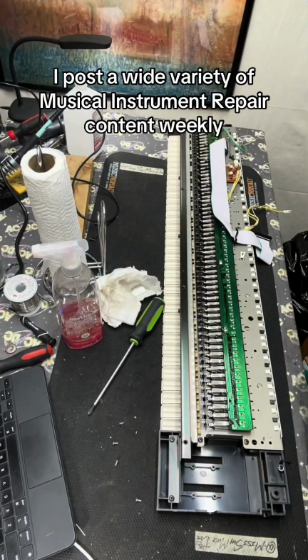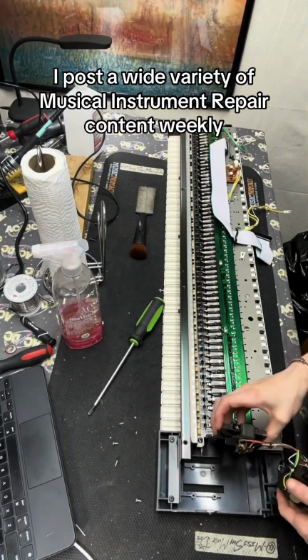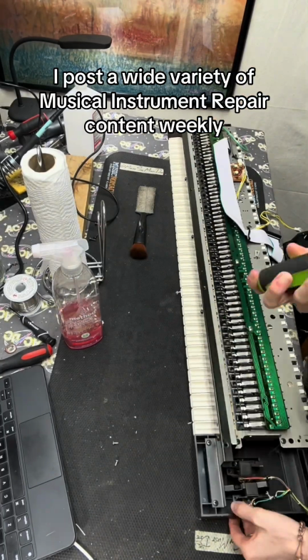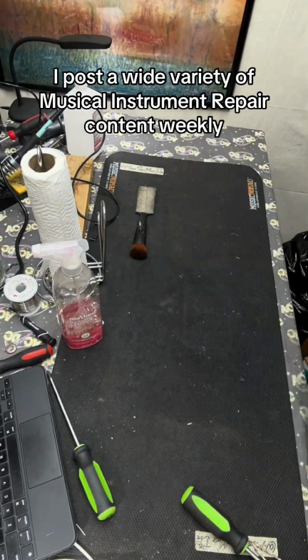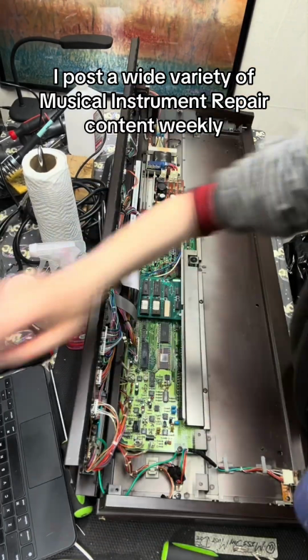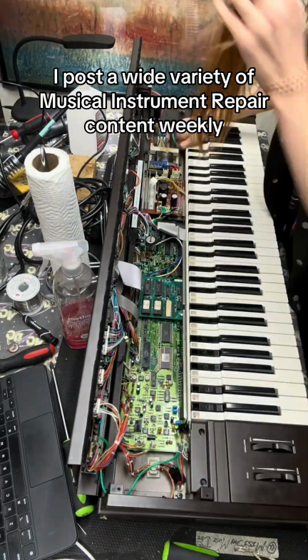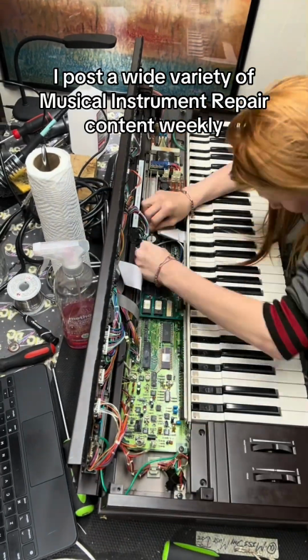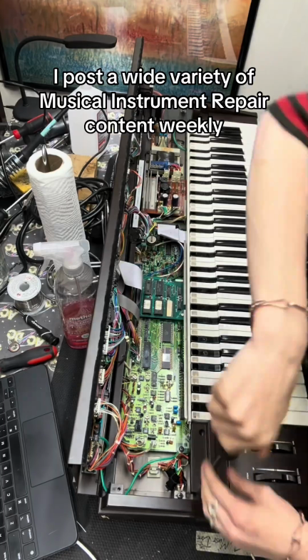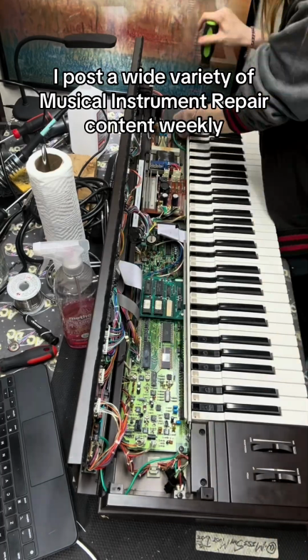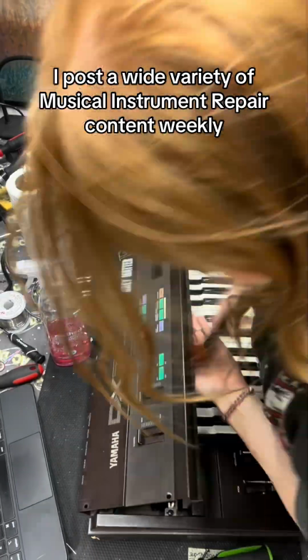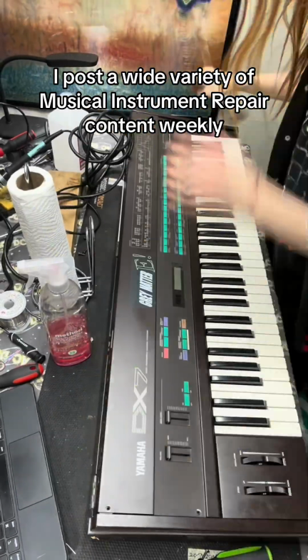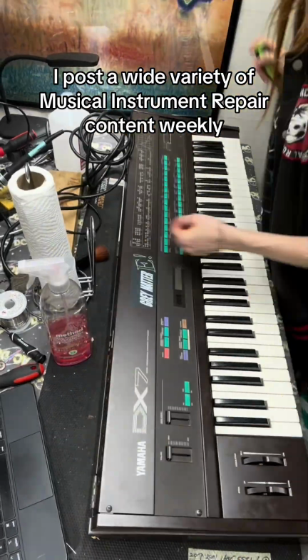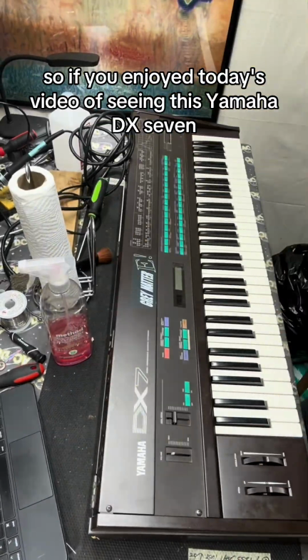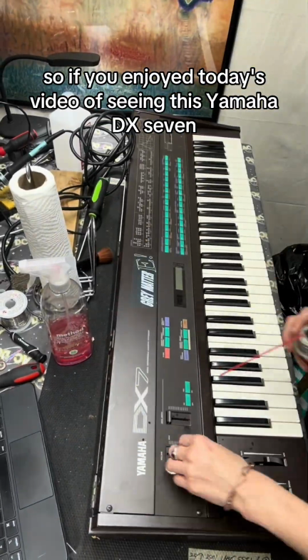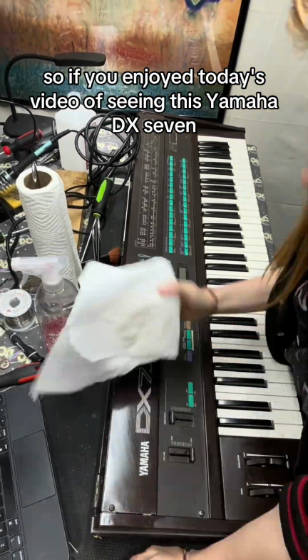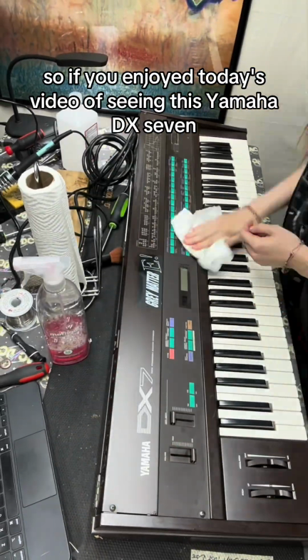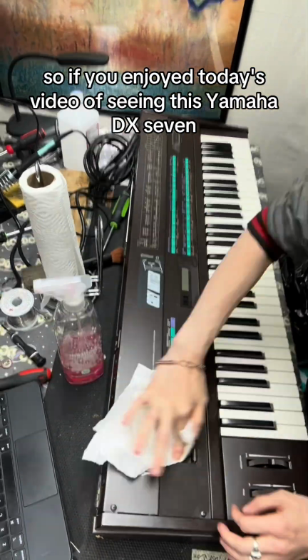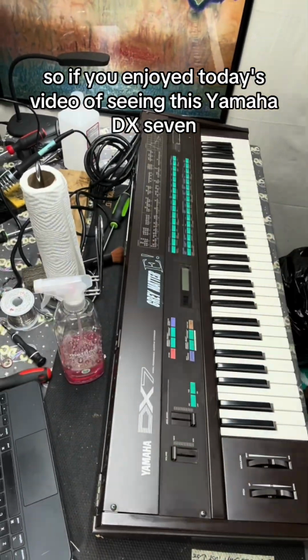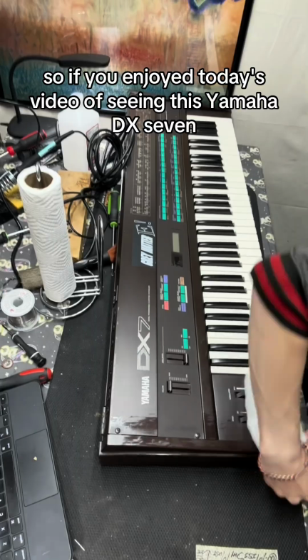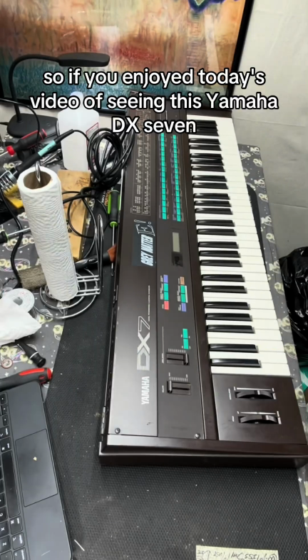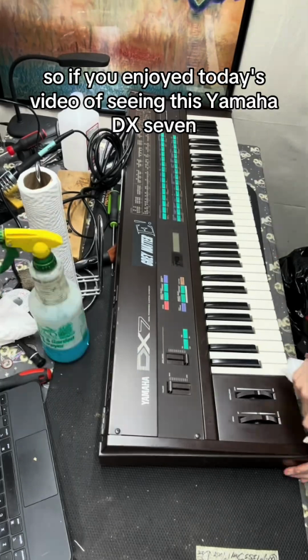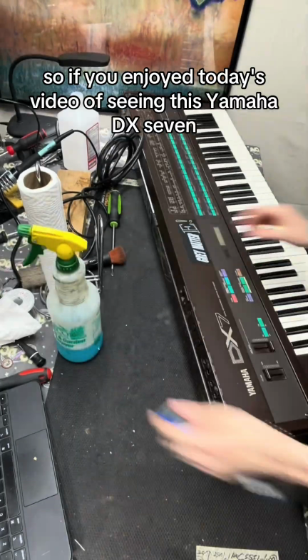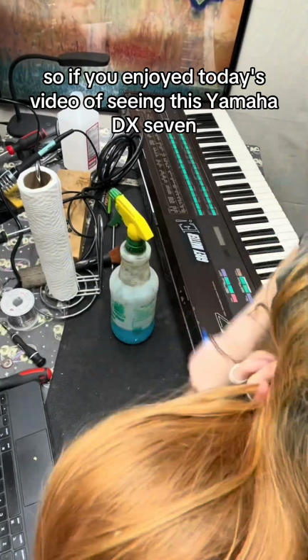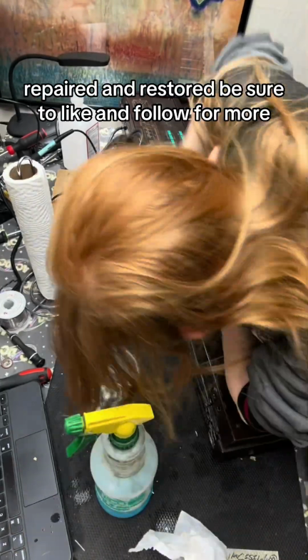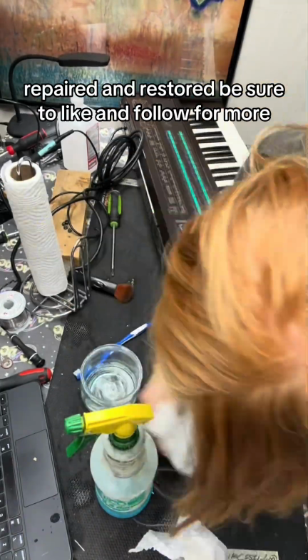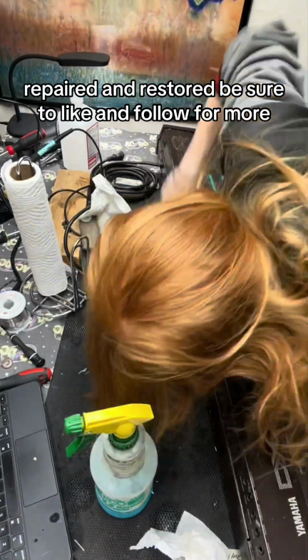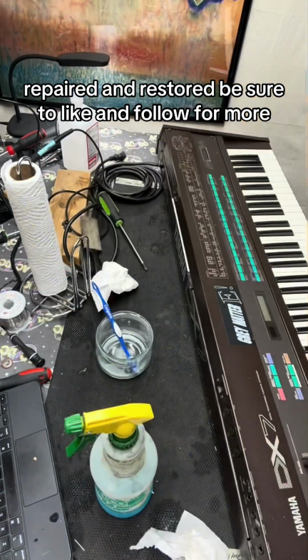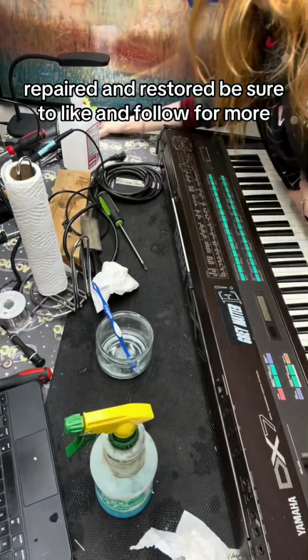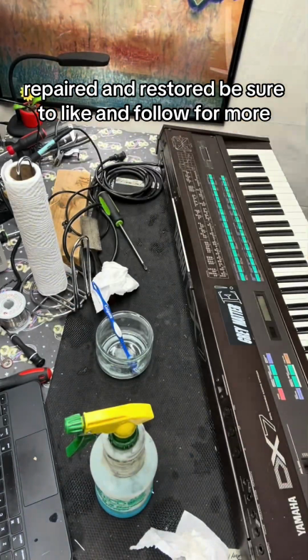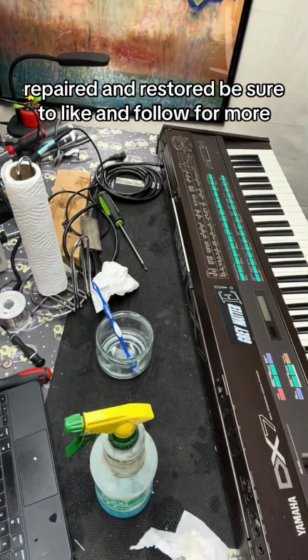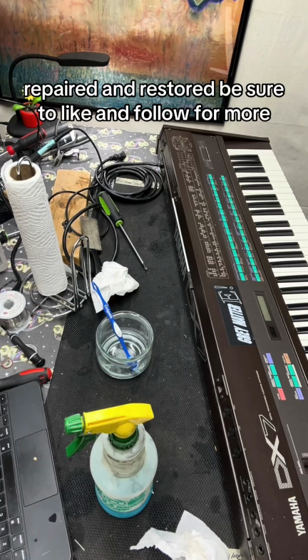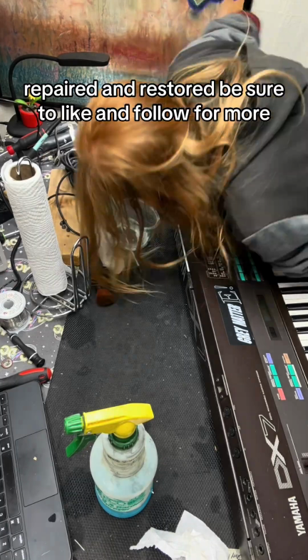I post a wide variety of musical instrument repair content weekly, so if you enjoyed today's video of seeing this Yamaha DX7 repaired and restored, be sure to like and follow for more.